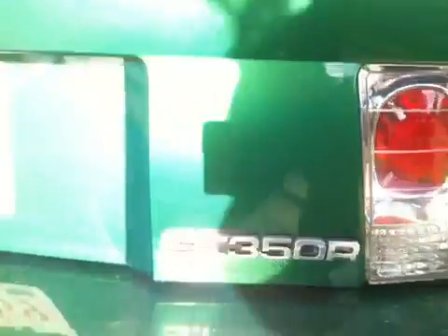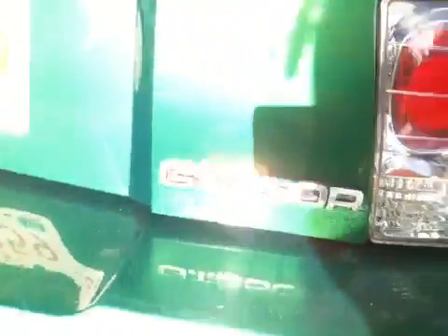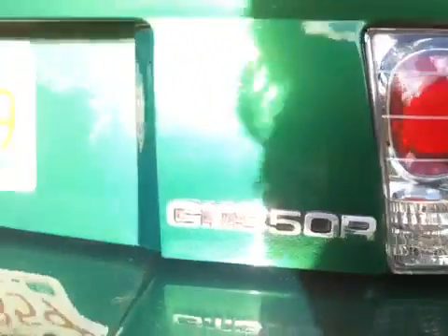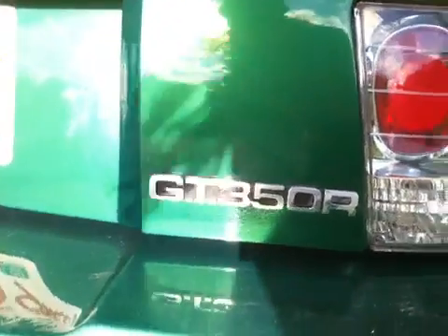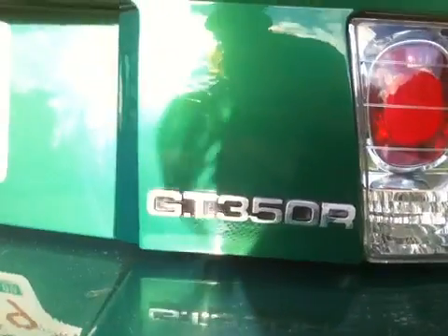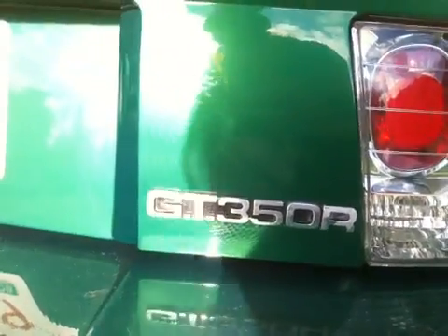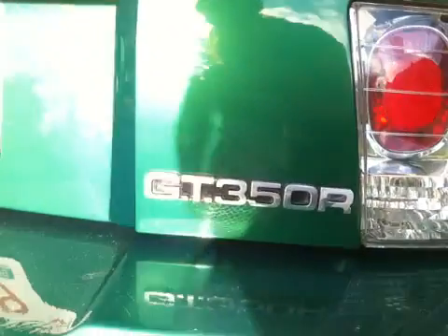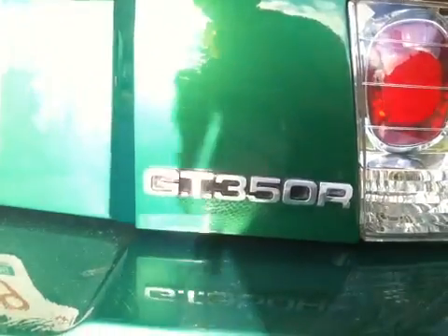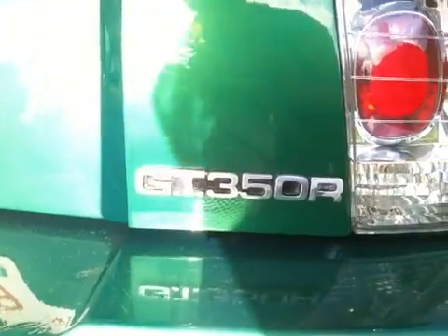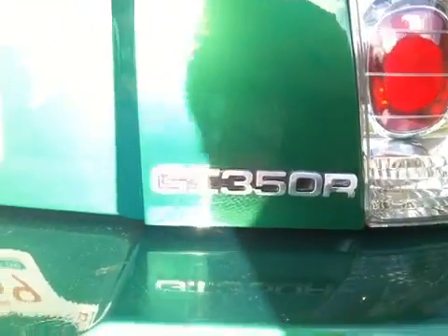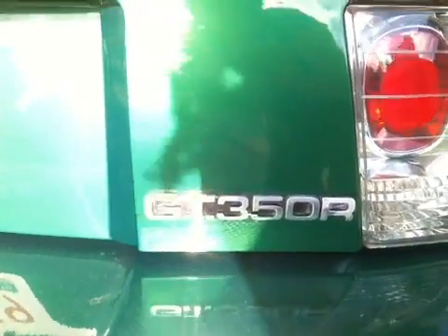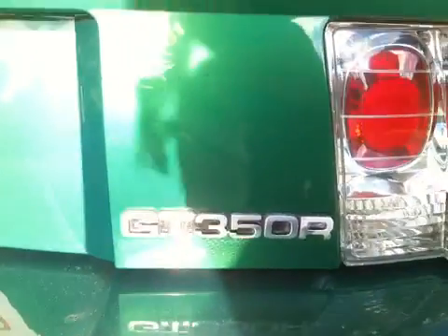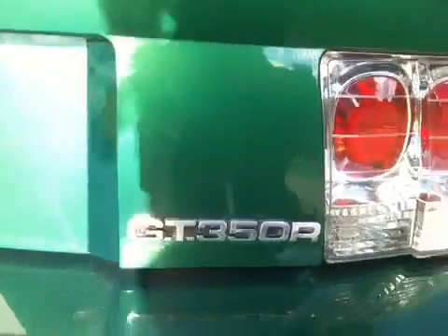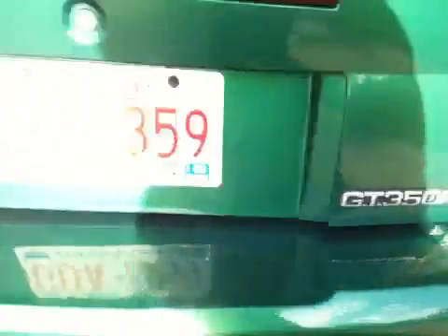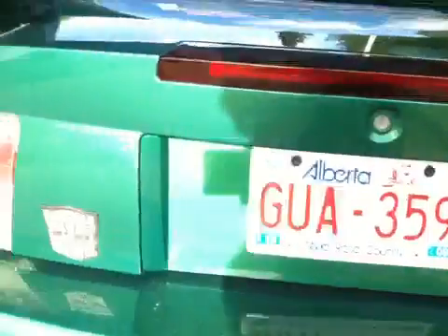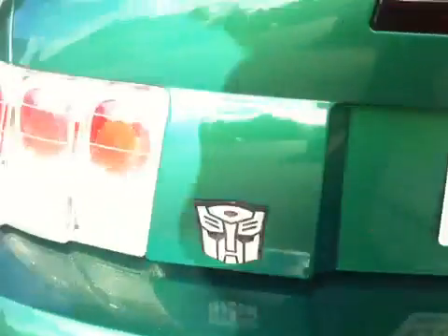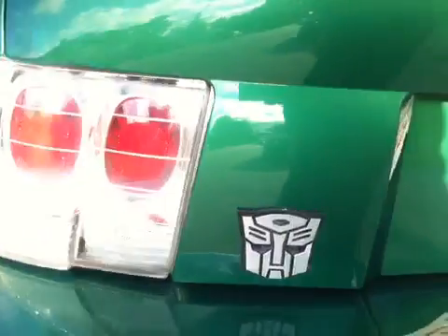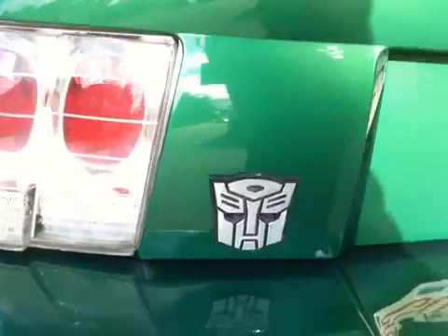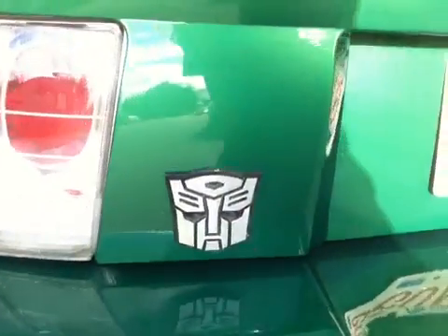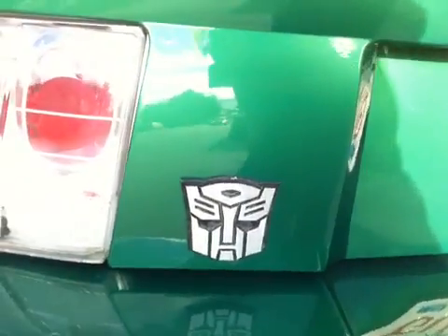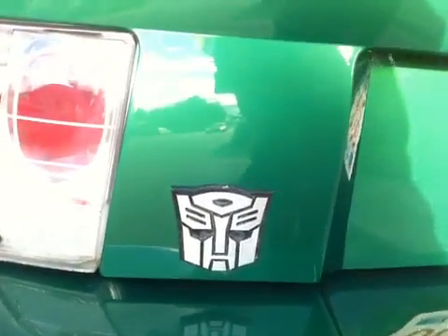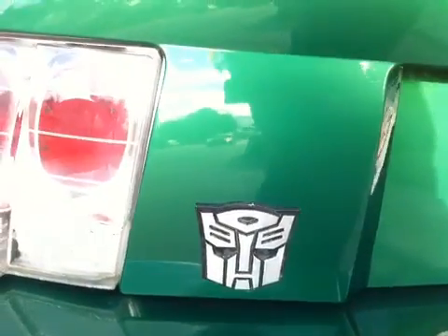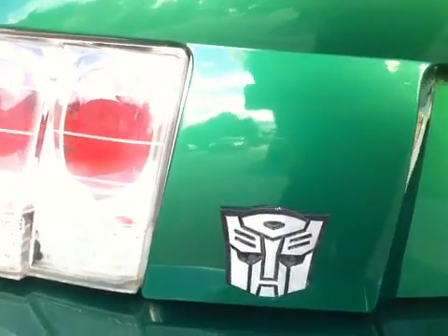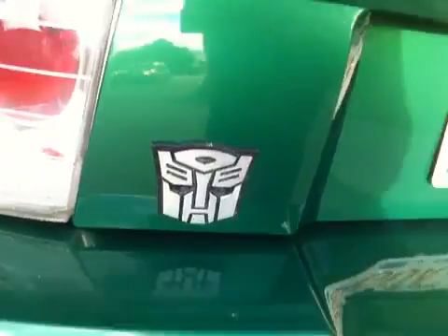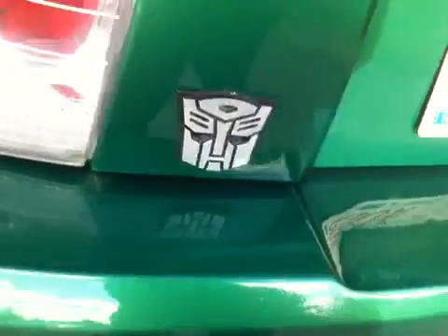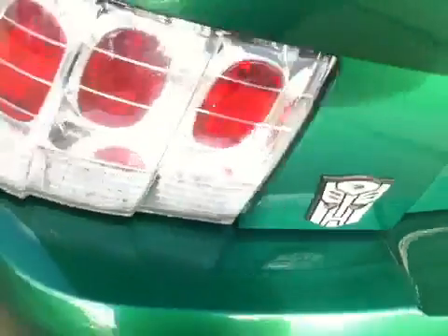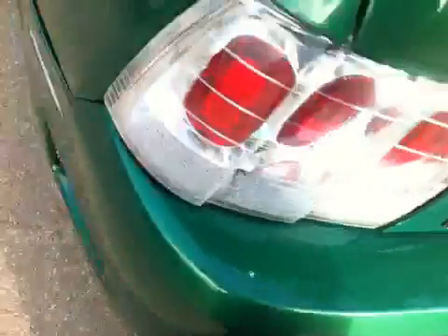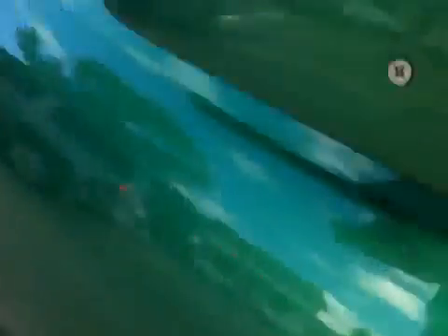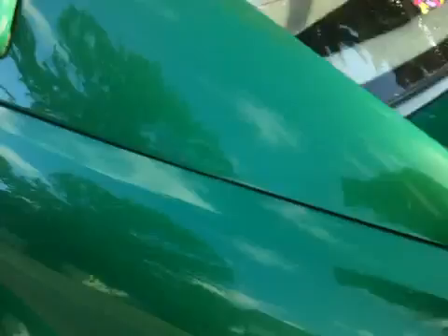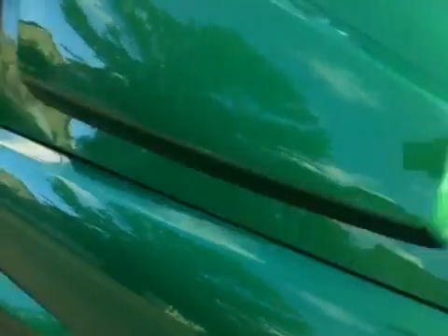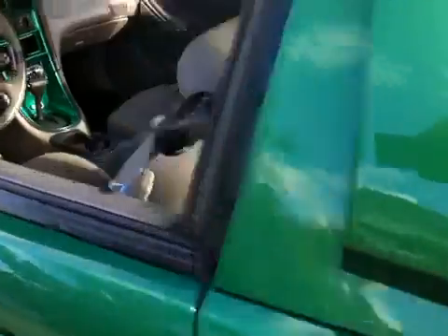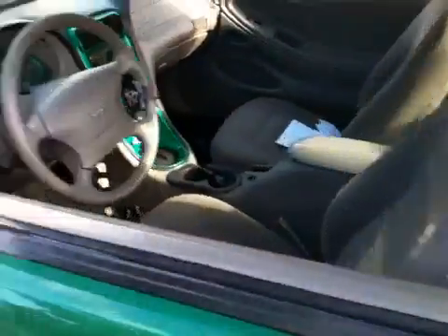There's the custom GT350R emblem that I made for it out of quarter-inch aluminum. A few little transformer accents that I put on it, also made out of aluminum, and the side ones are made out of plexiglass.